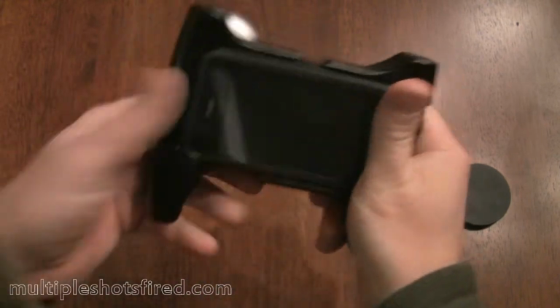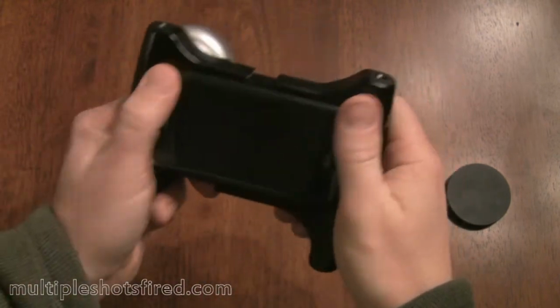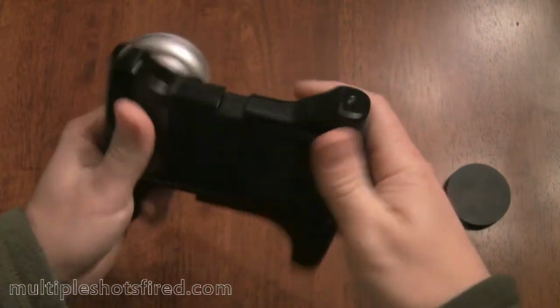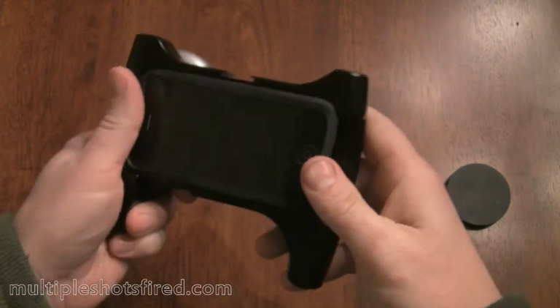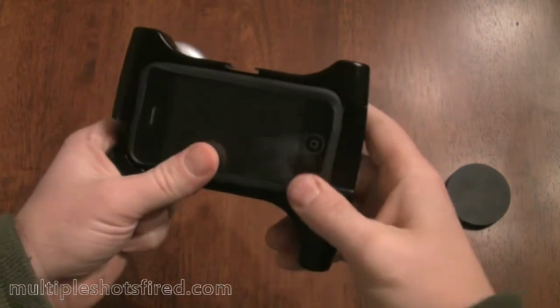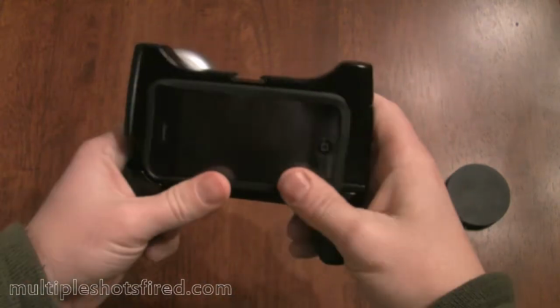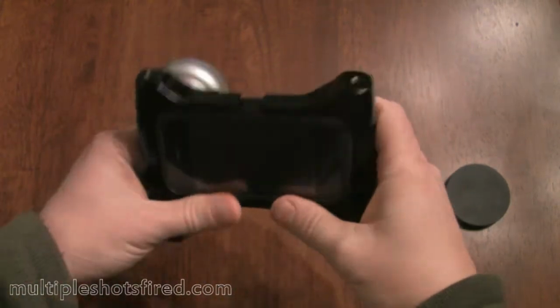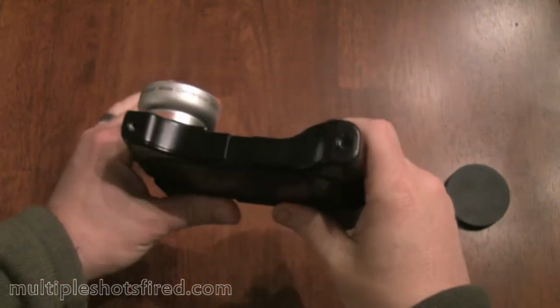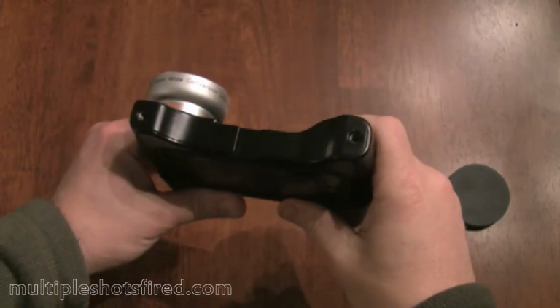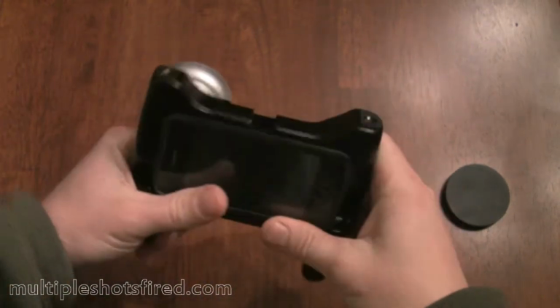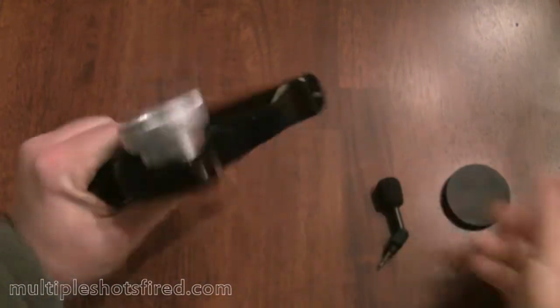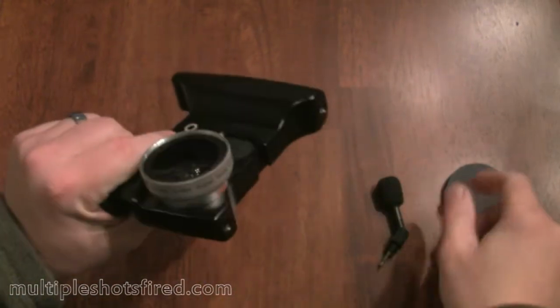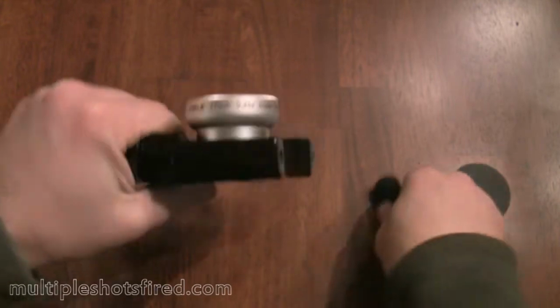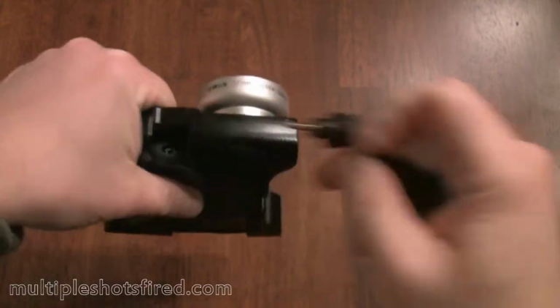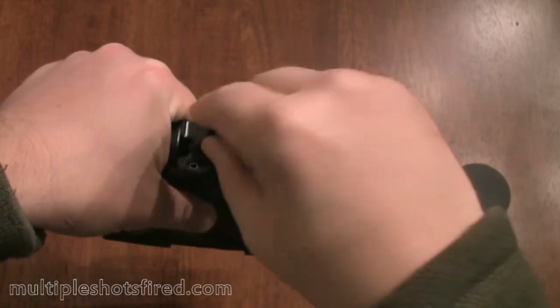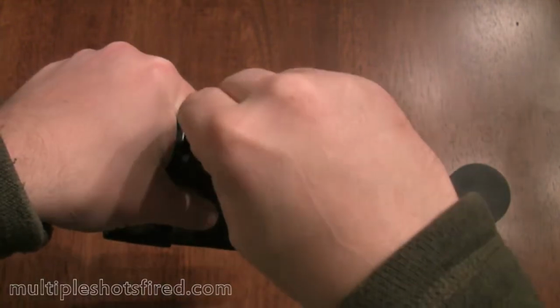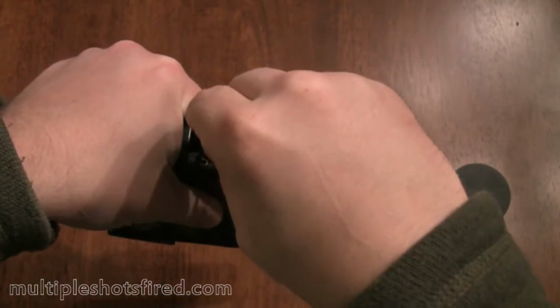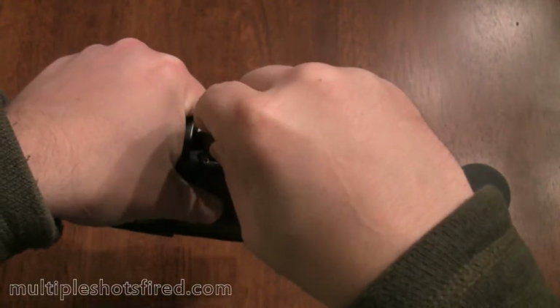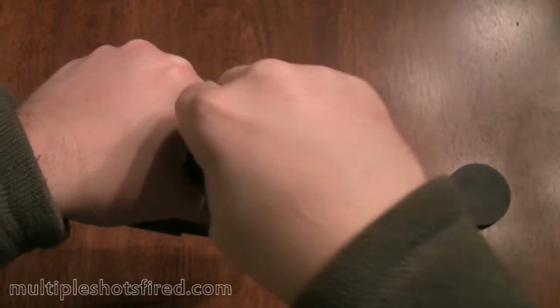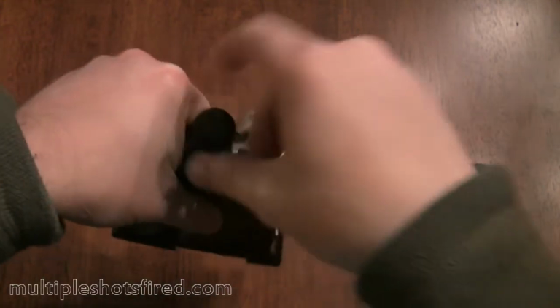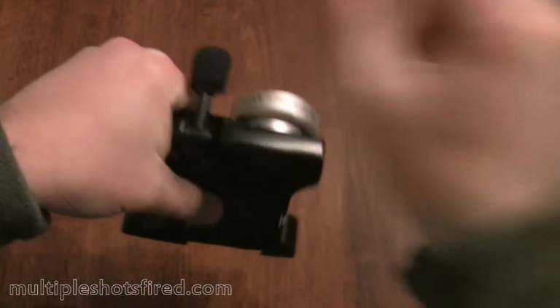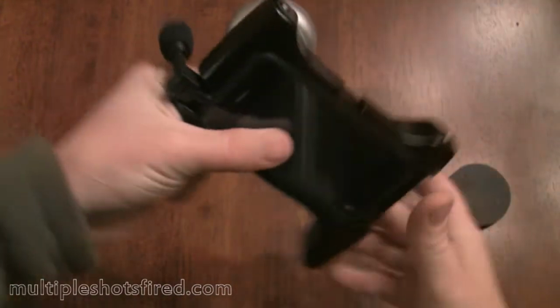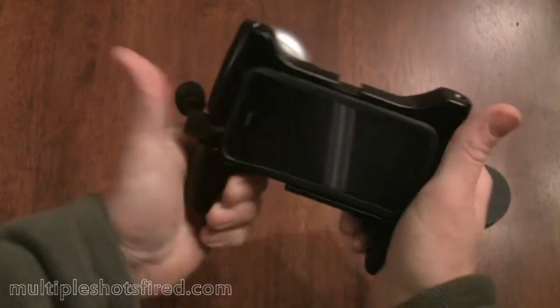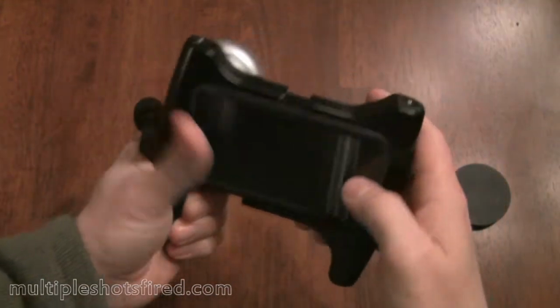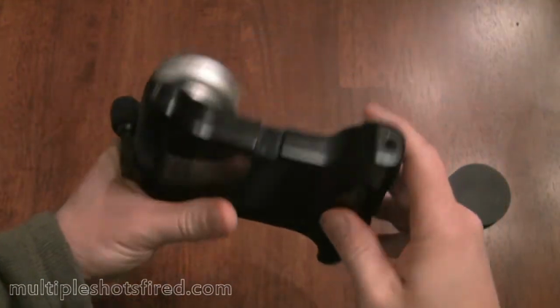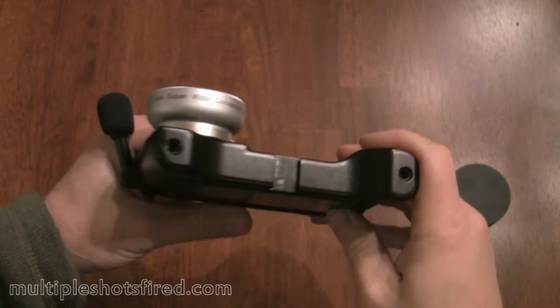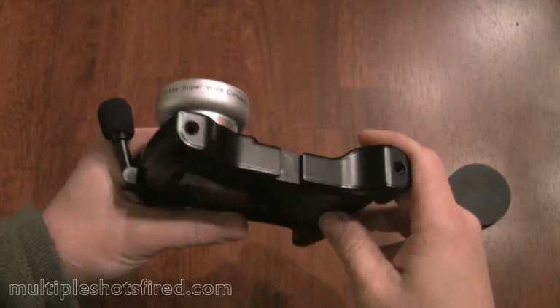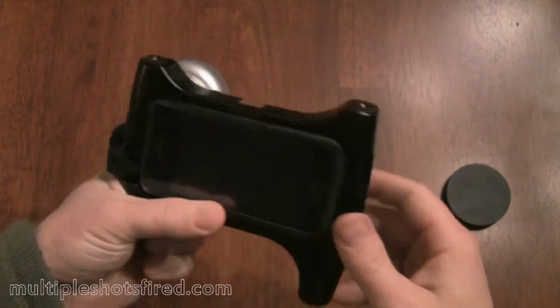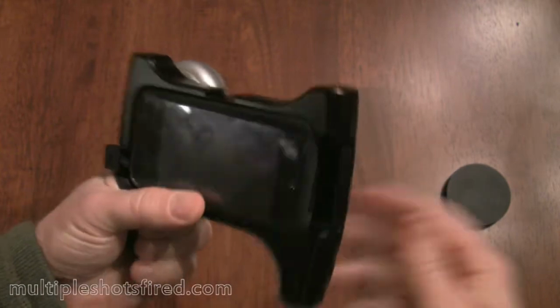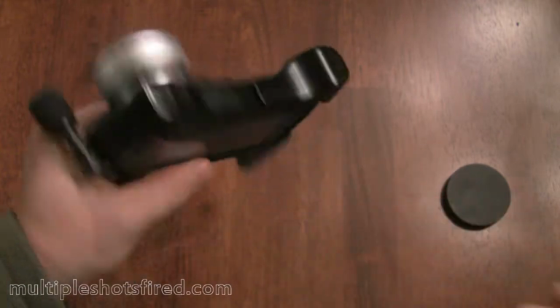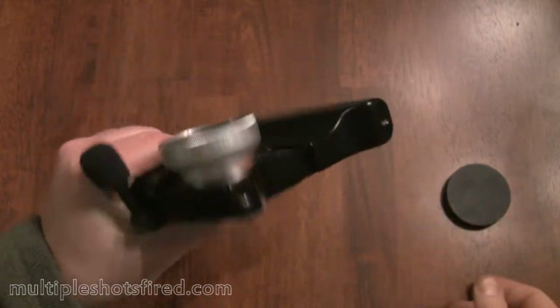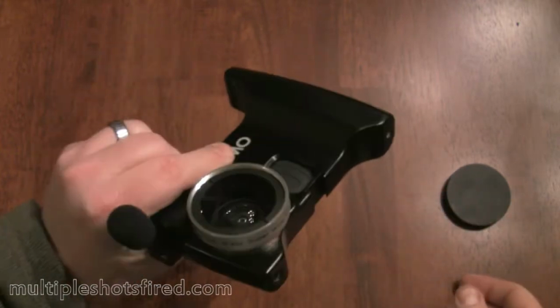So that's it. It stays in place — it's pretty secure. Then you just put the microphone in and you're good to go. That's pretty much it.